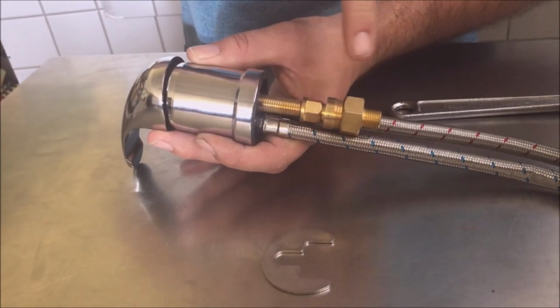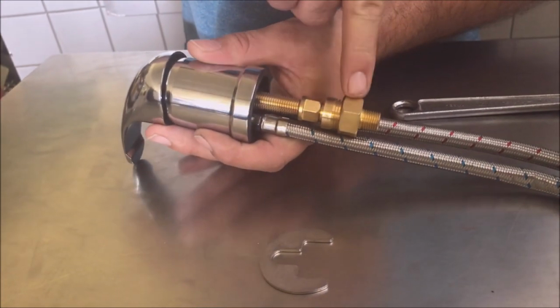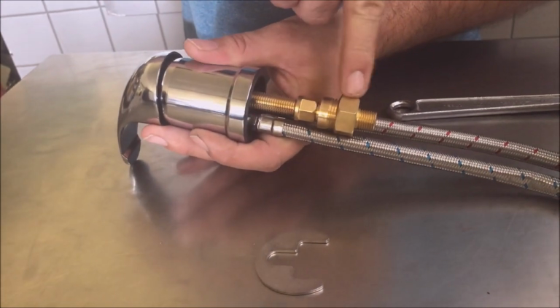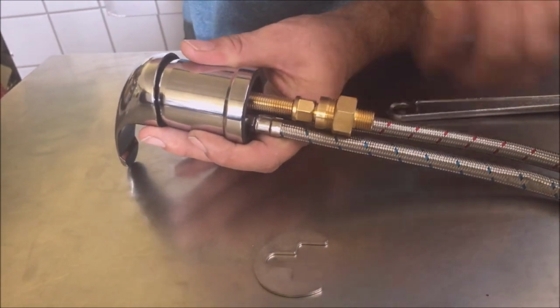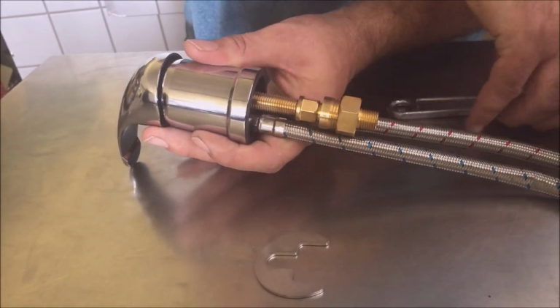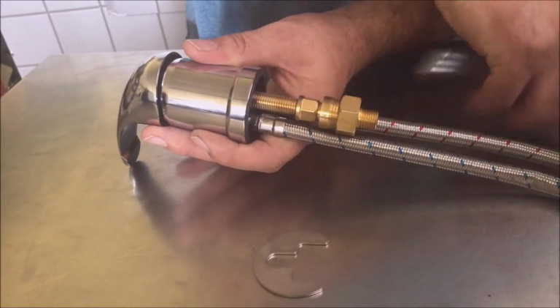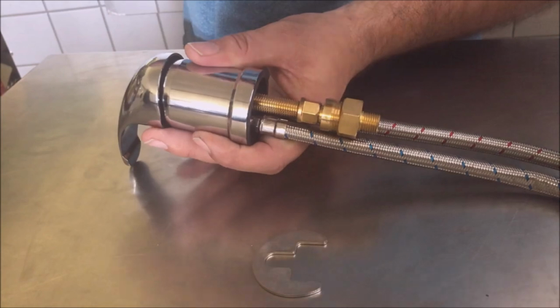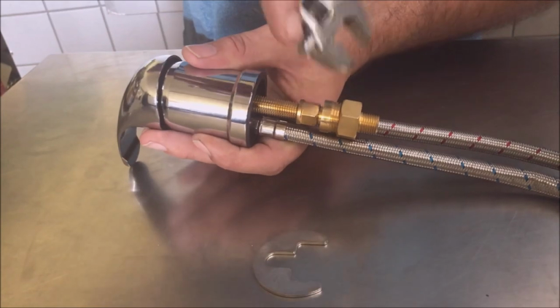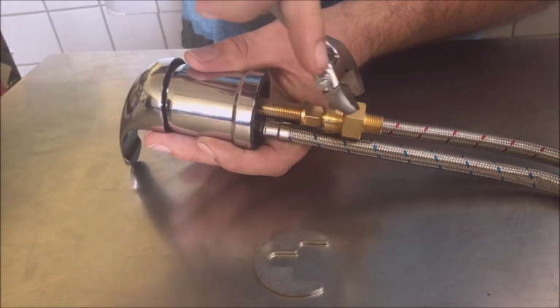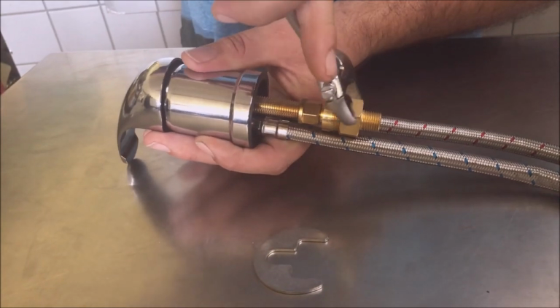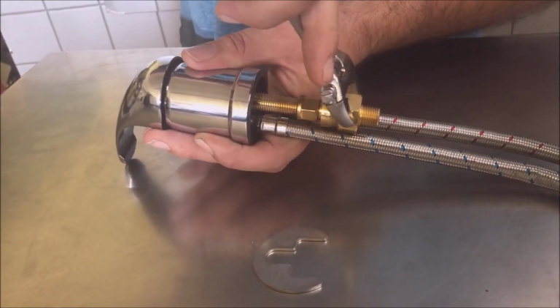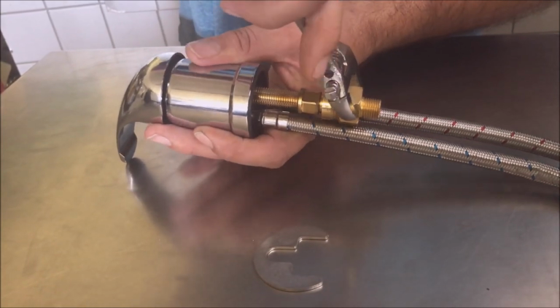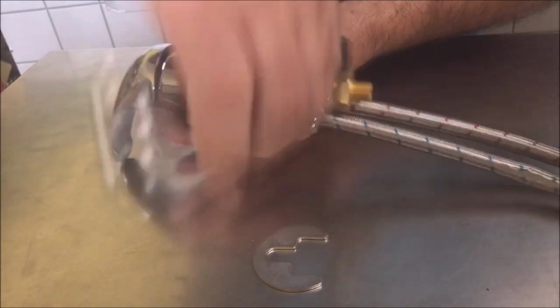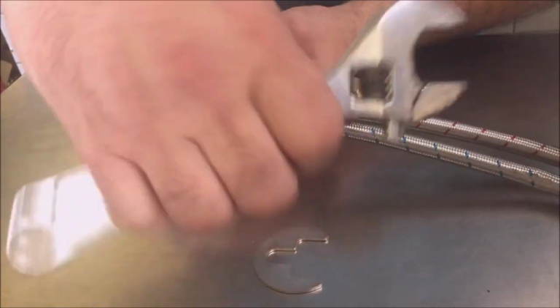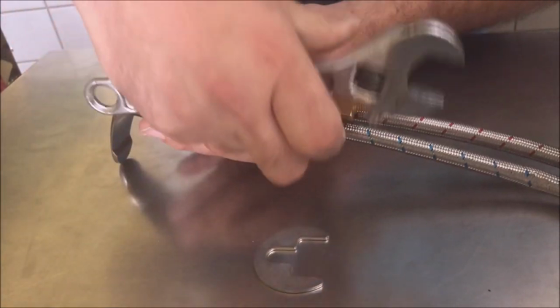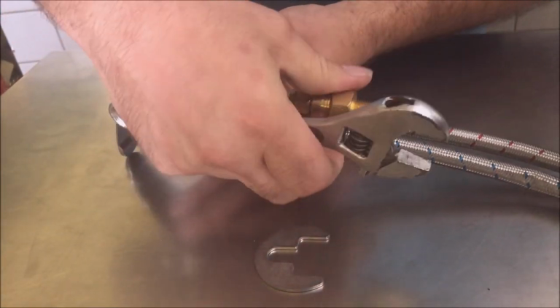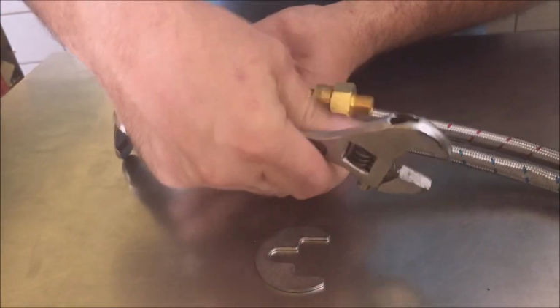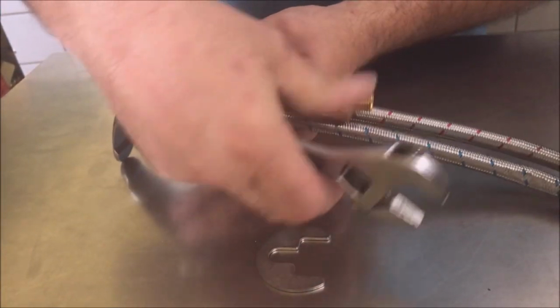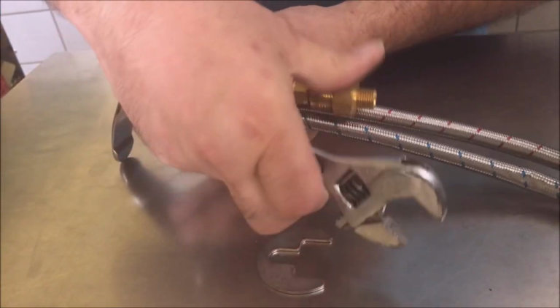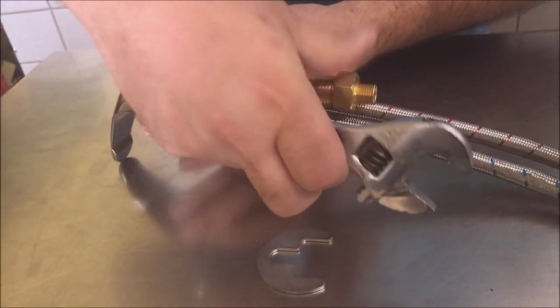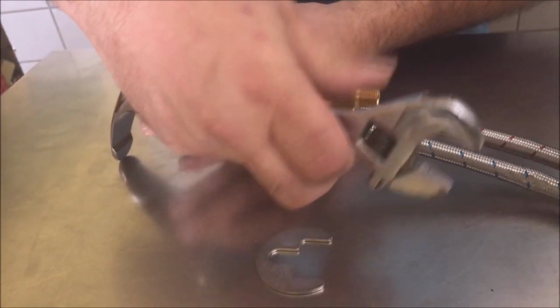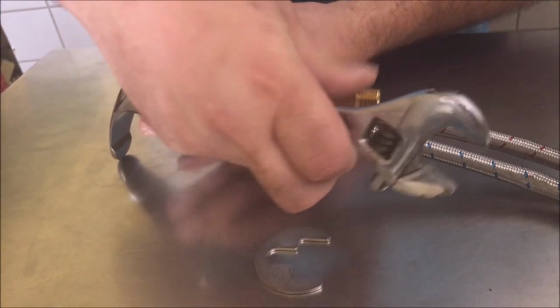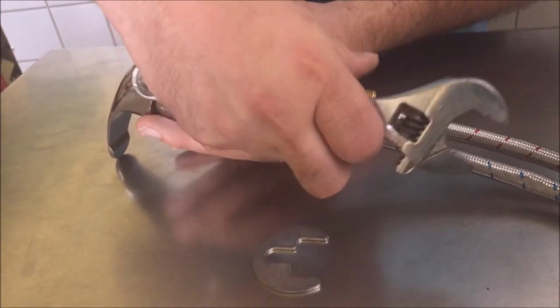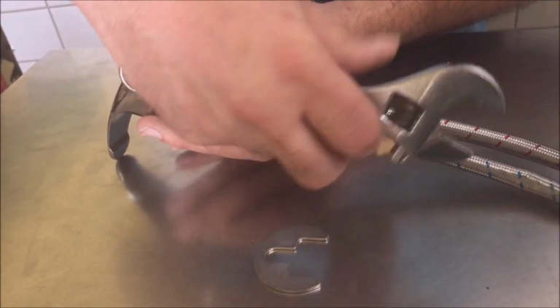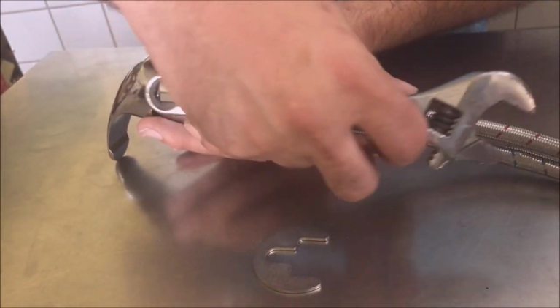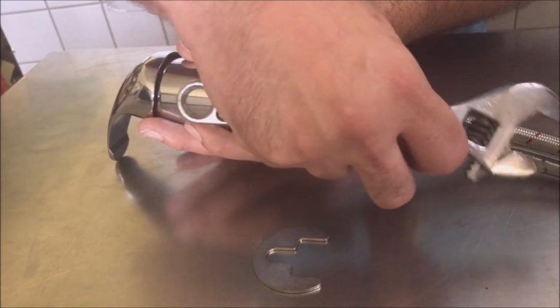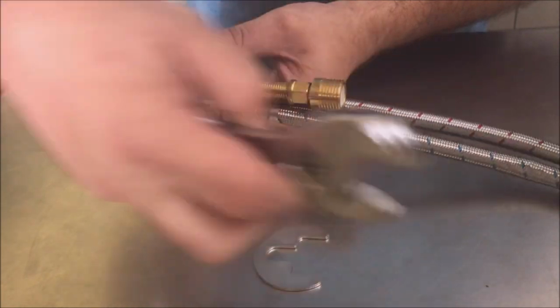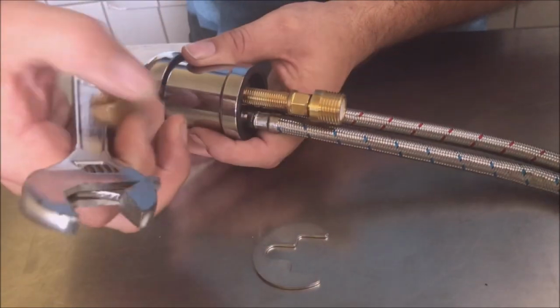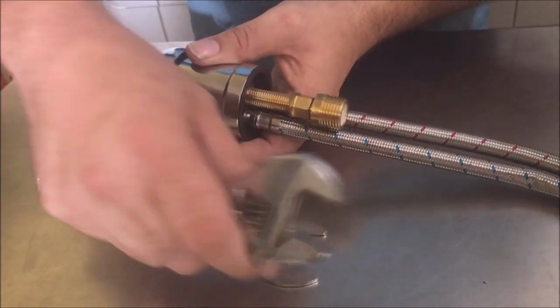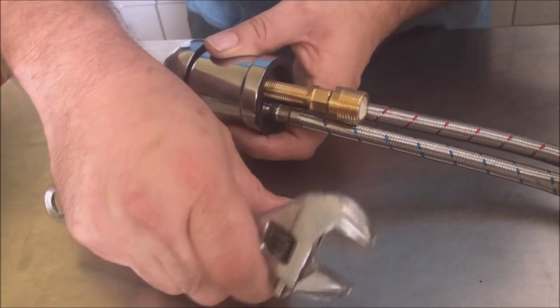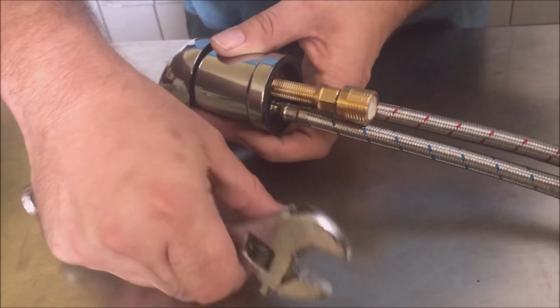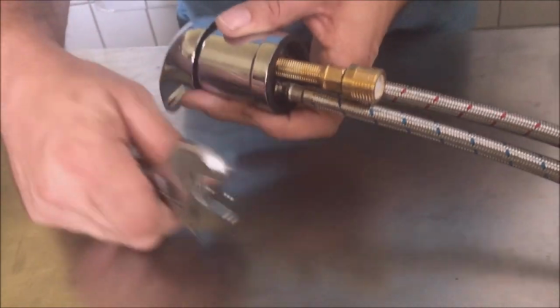Now to get it to fit in the Belvedere, first you will have to remove this adapter — to be replaced after we get it on the bowl. Just remove it. Now I am going to go over here to the bowl.